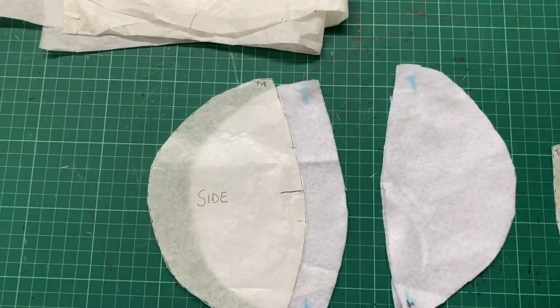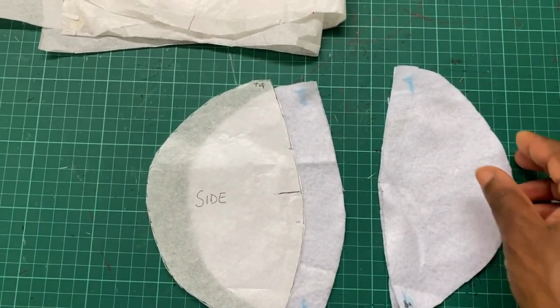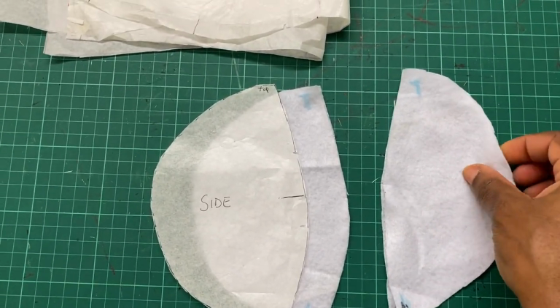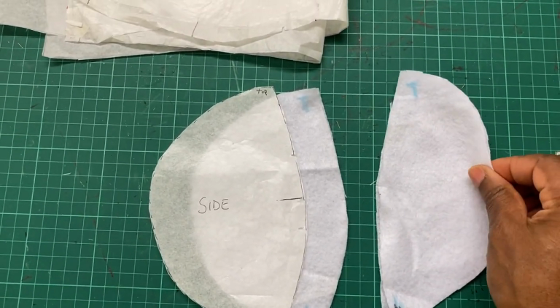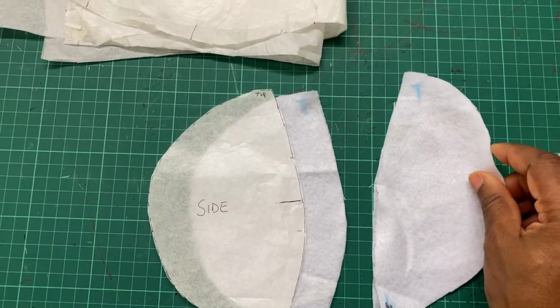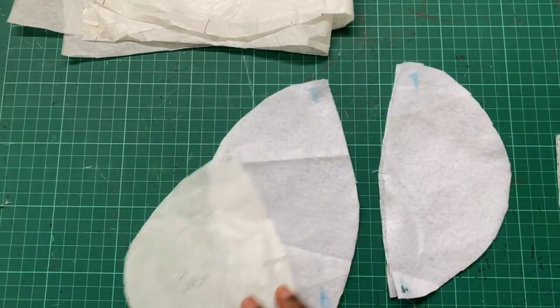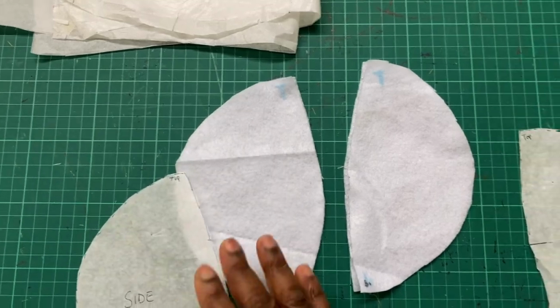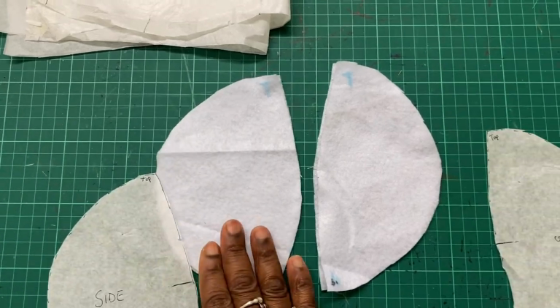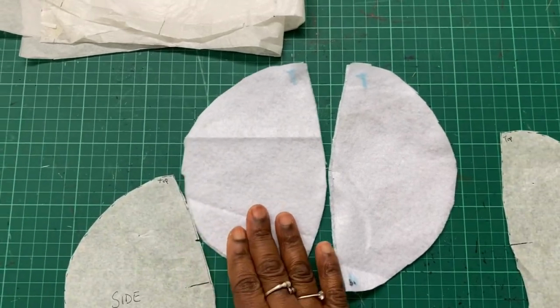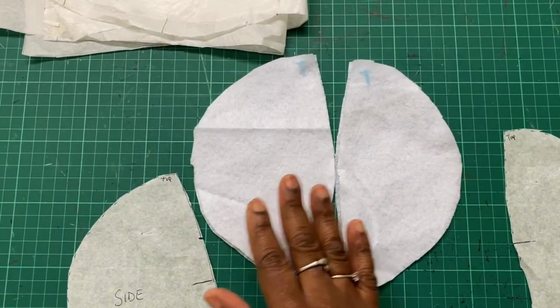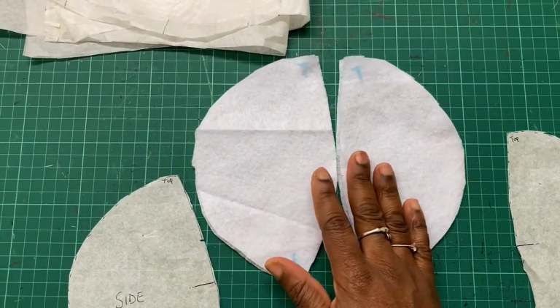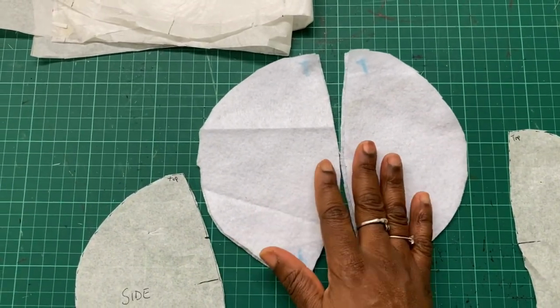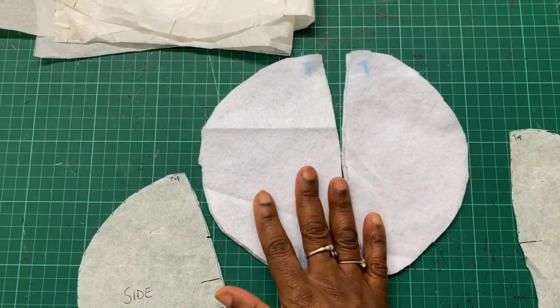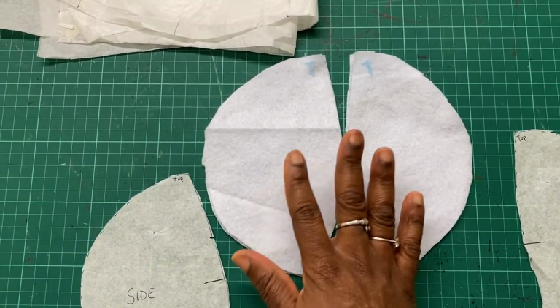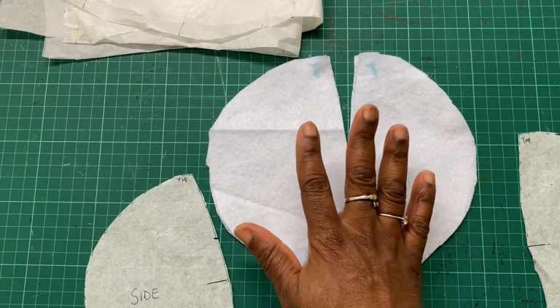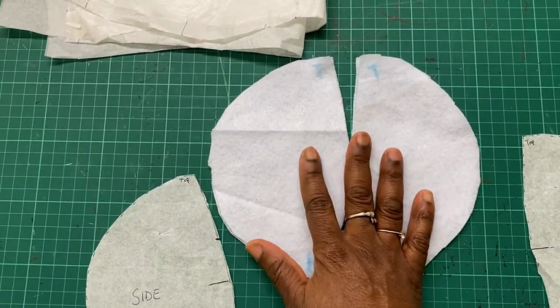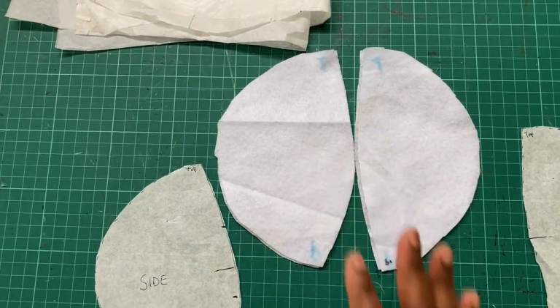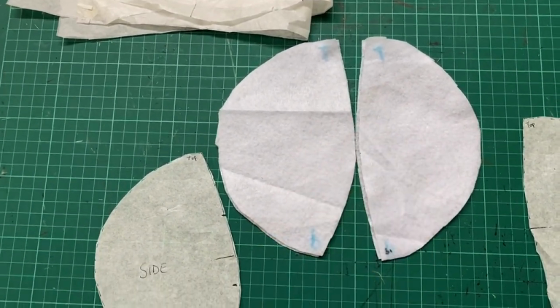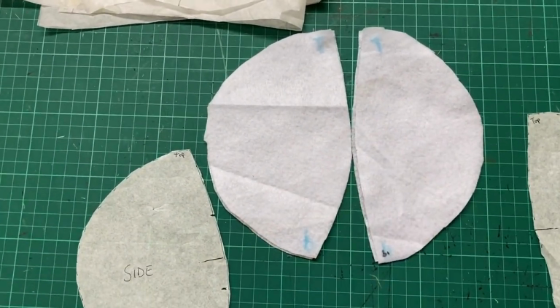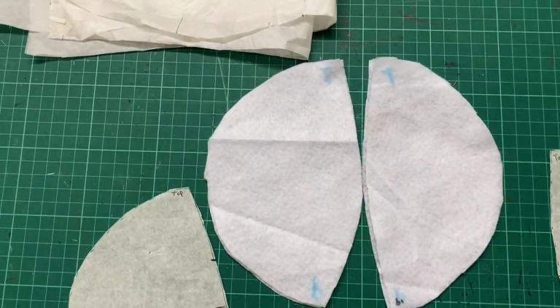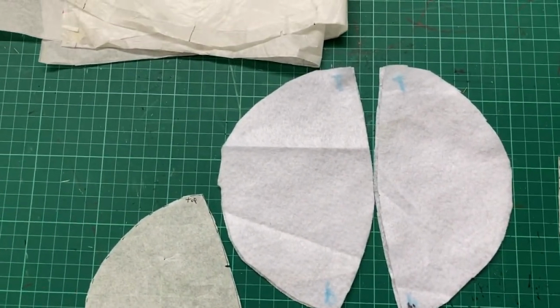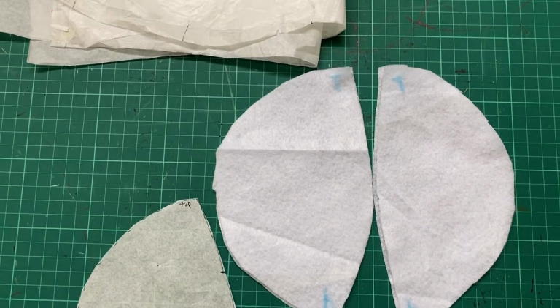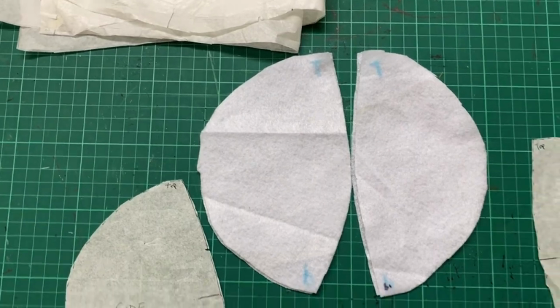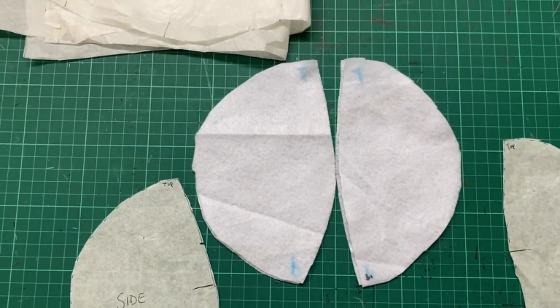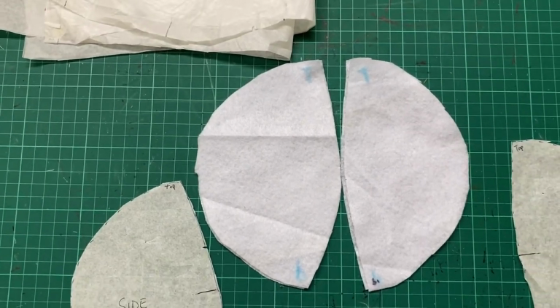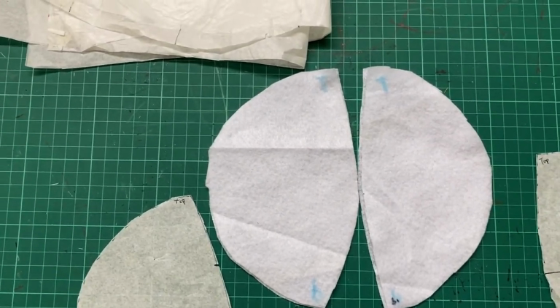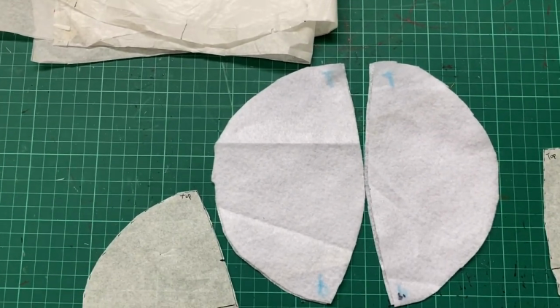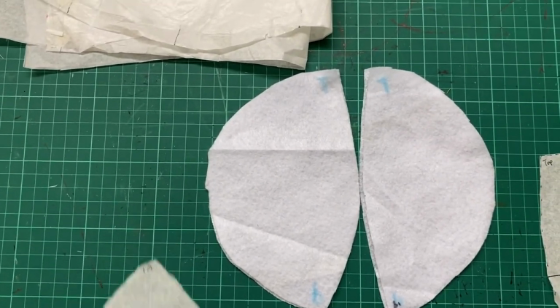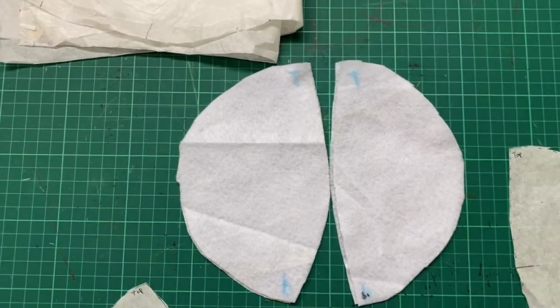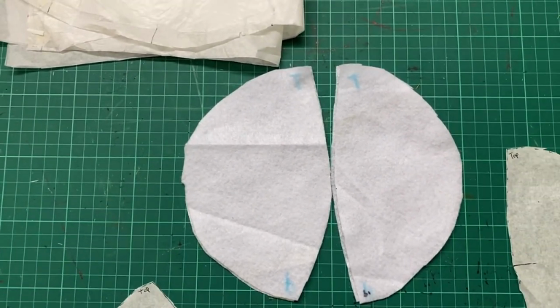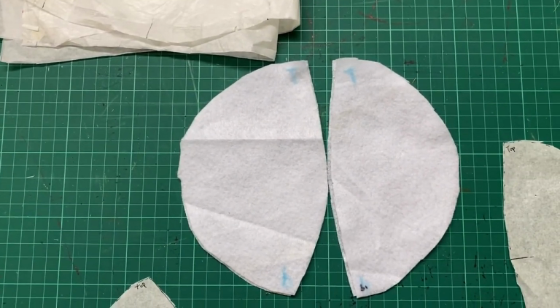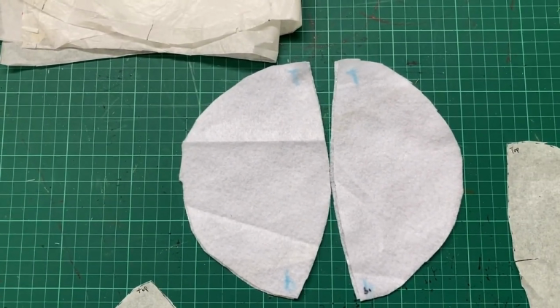You can cut out more pieces and layer them for a more structured breast pad or breast cup. So that's it — fully ready to be ironed on.